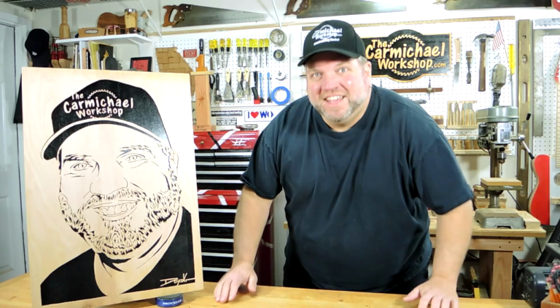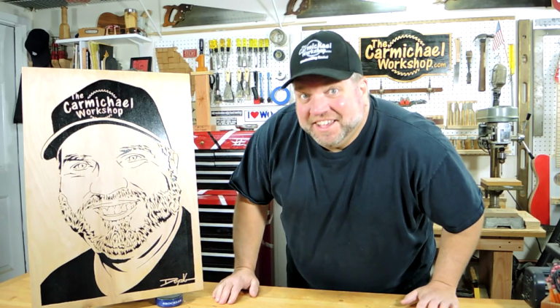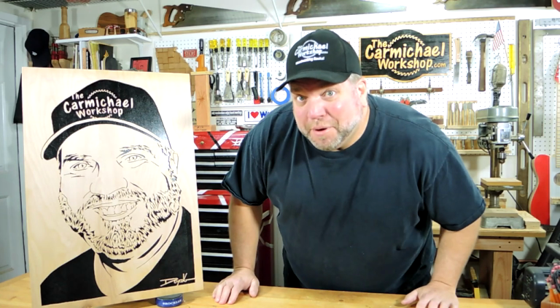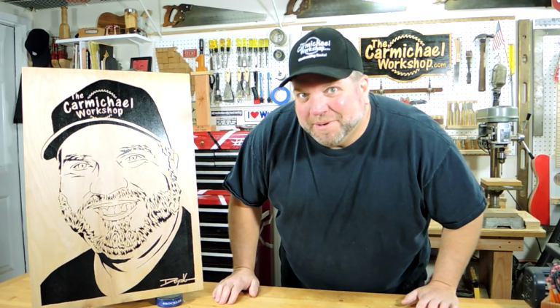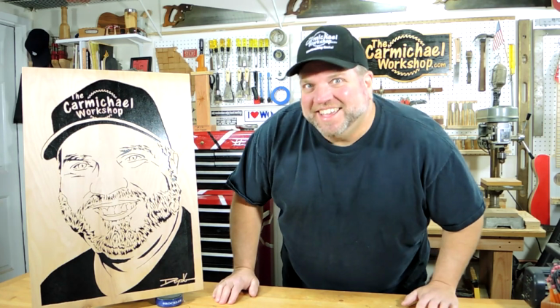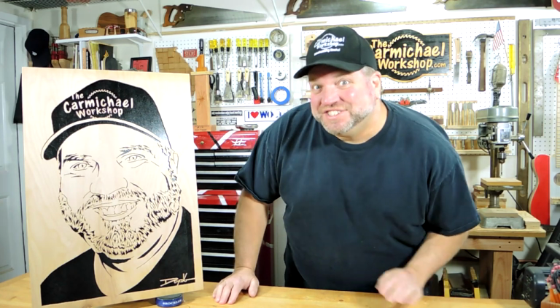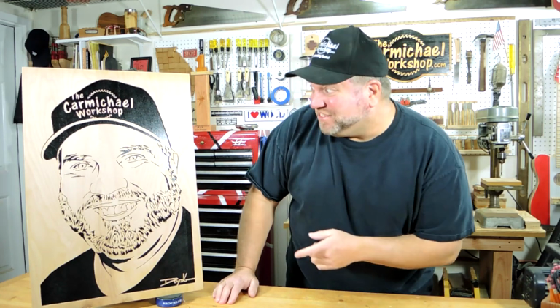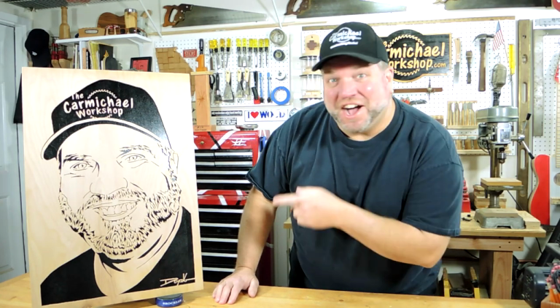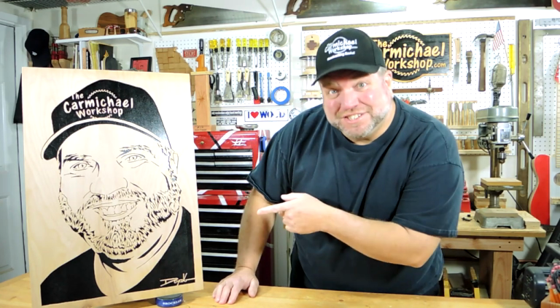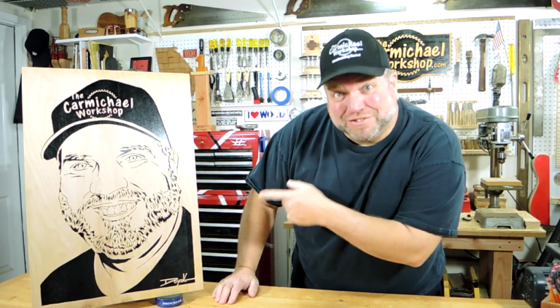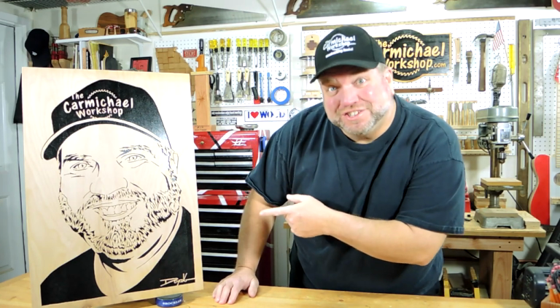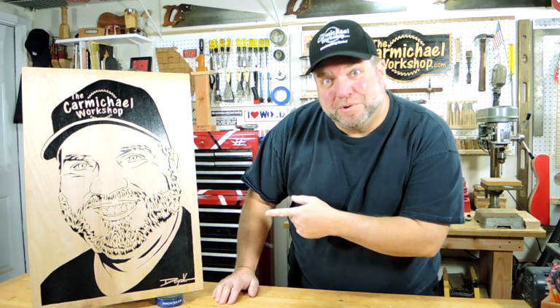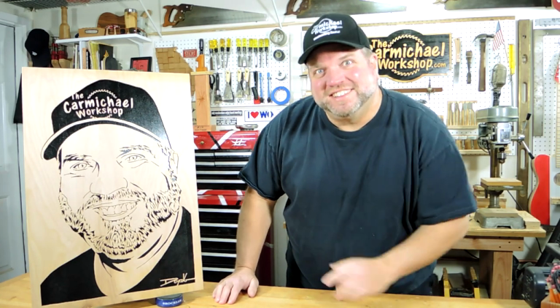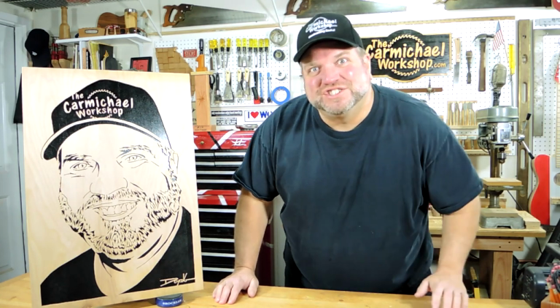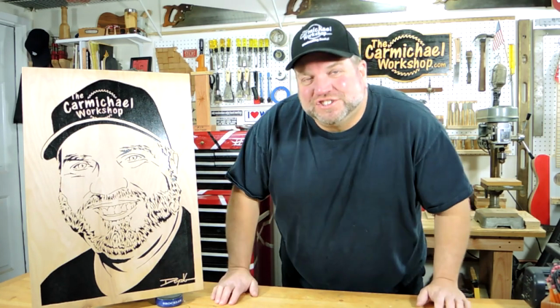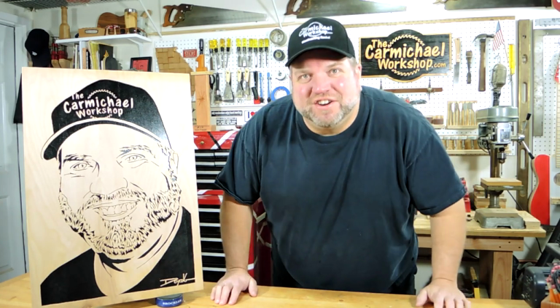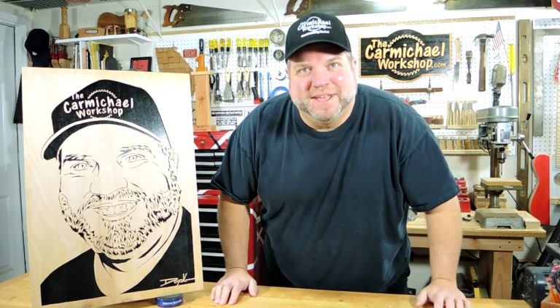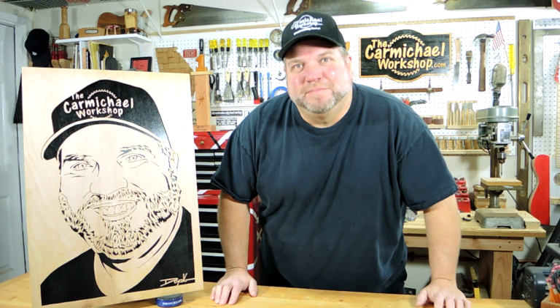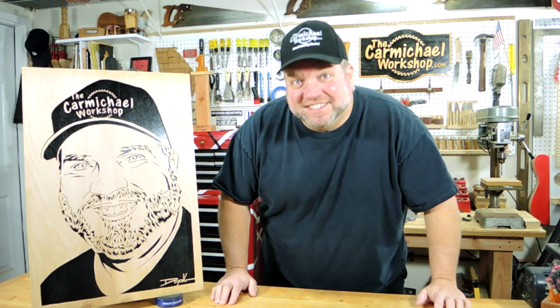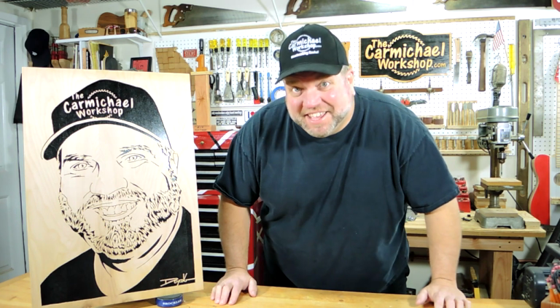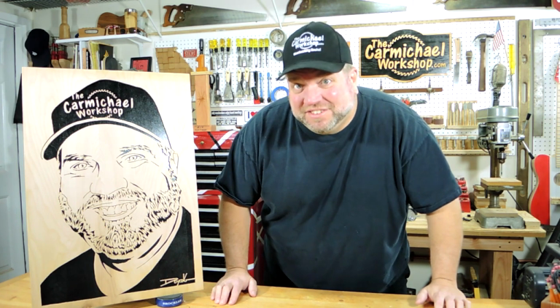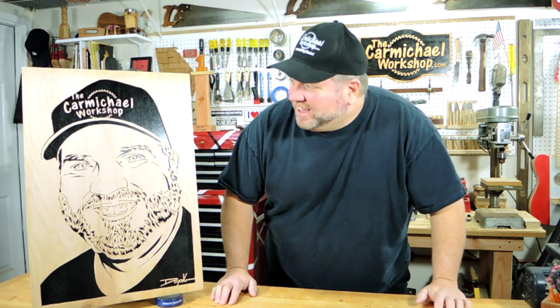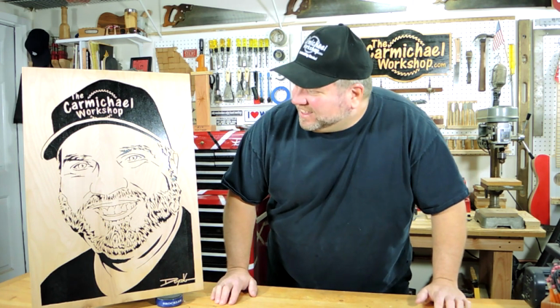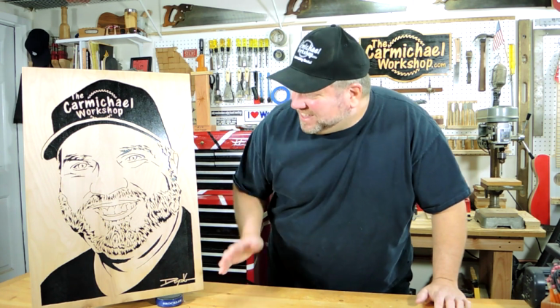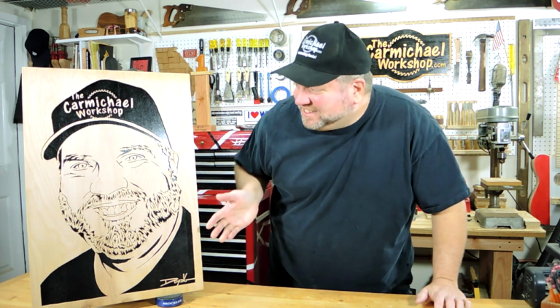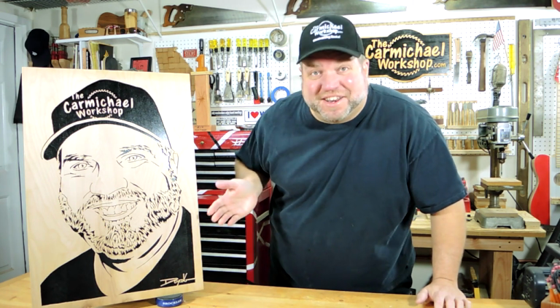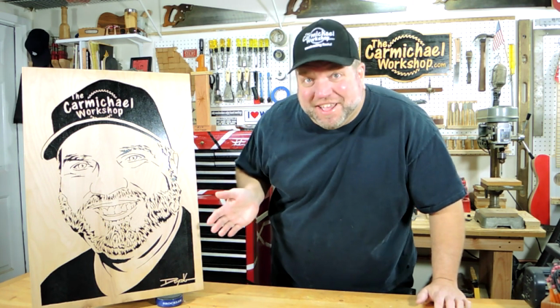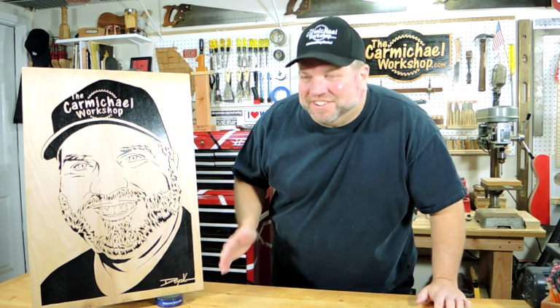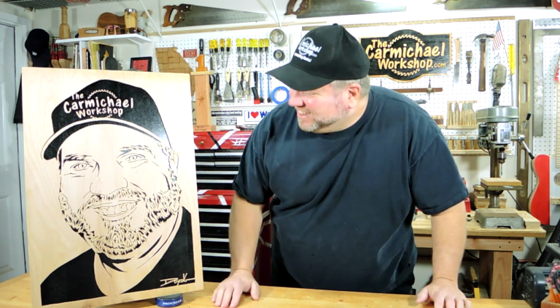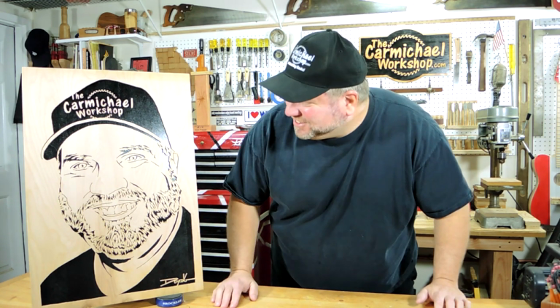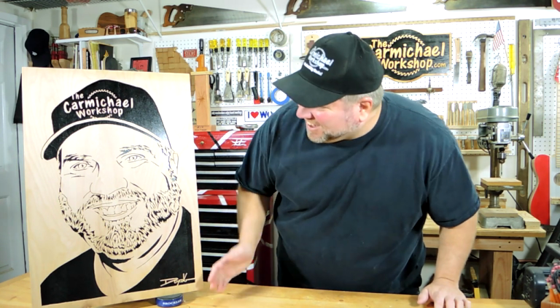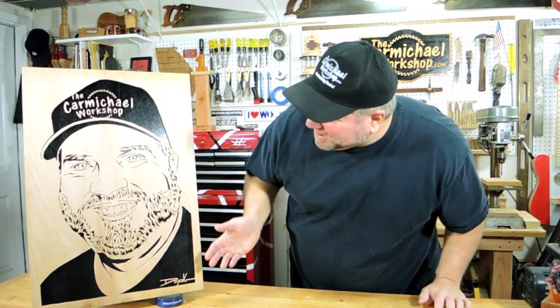Hello everybody! Check out this awesome scroll saw portrait that Charles Deering made for me as a gift. This thing is incredible — it looks just like me.